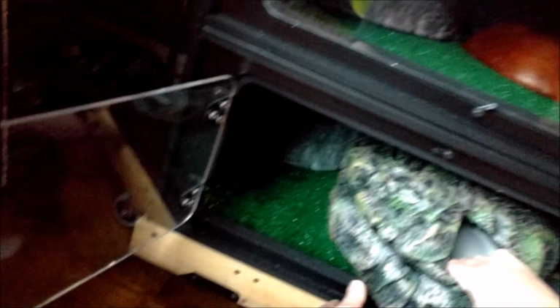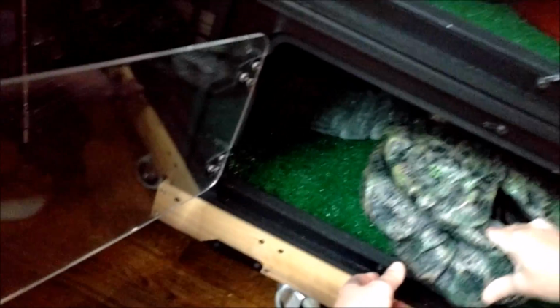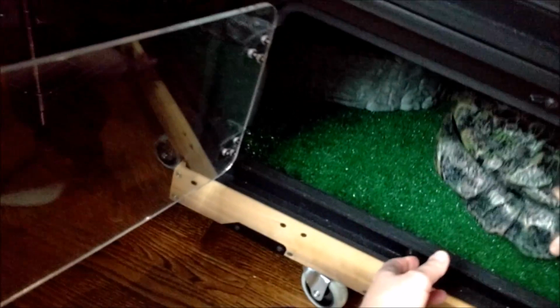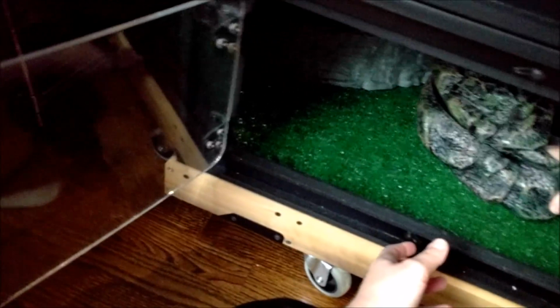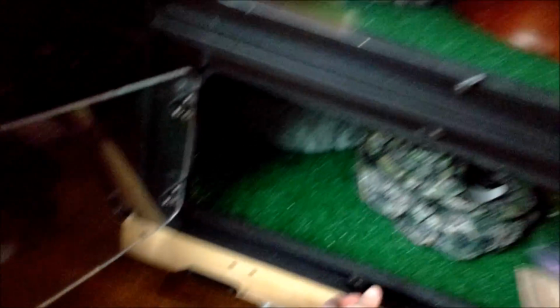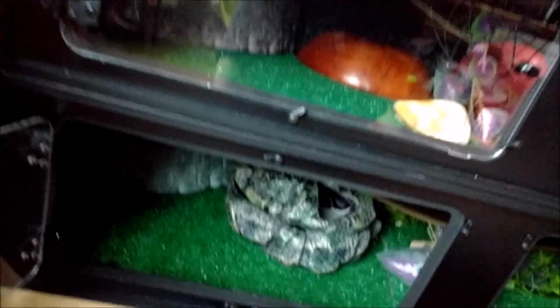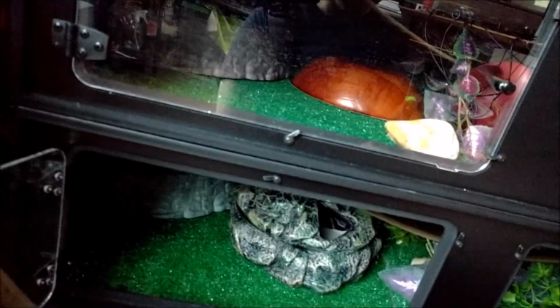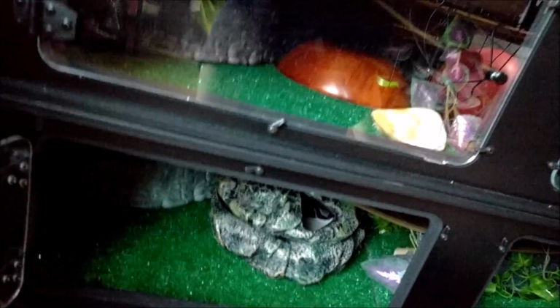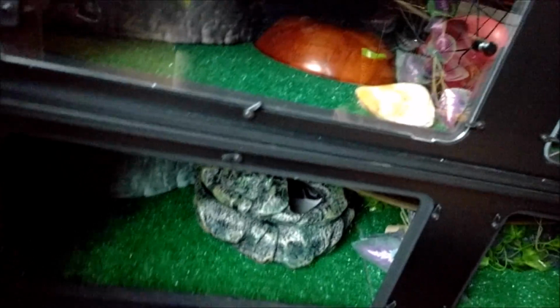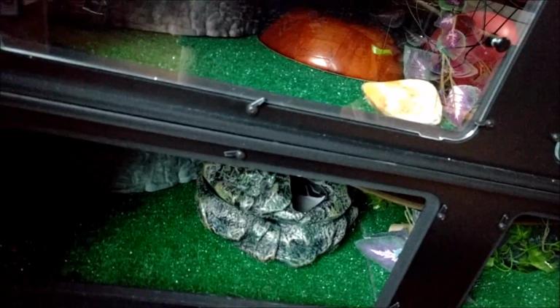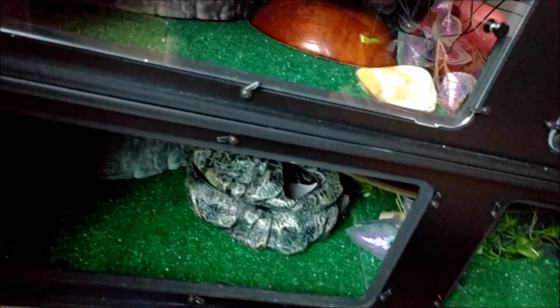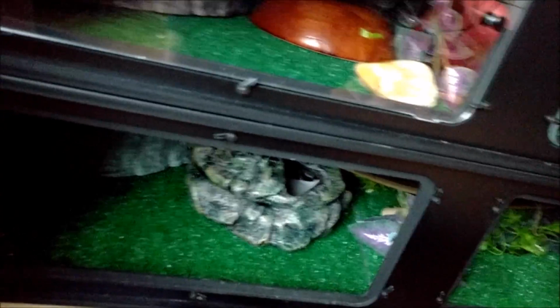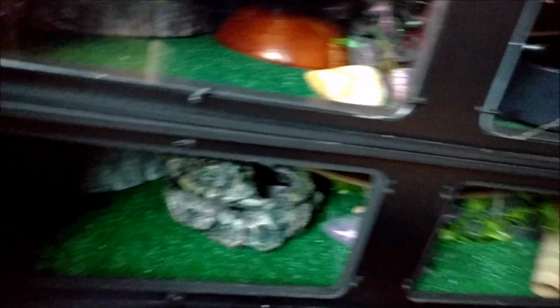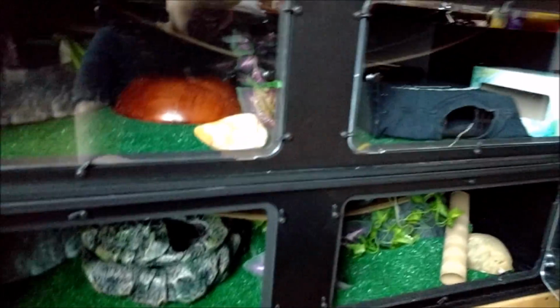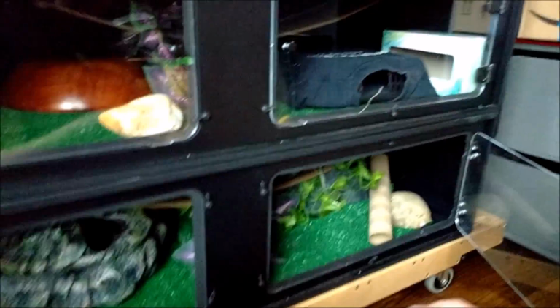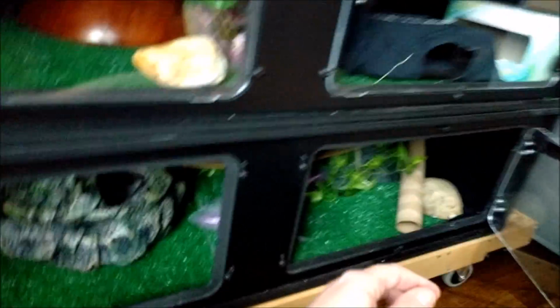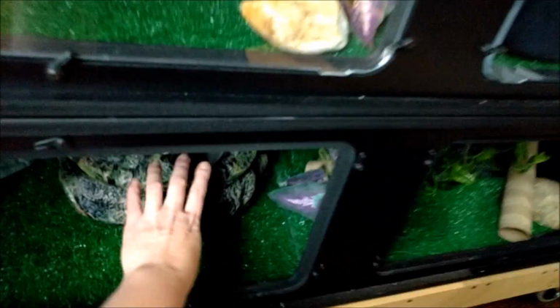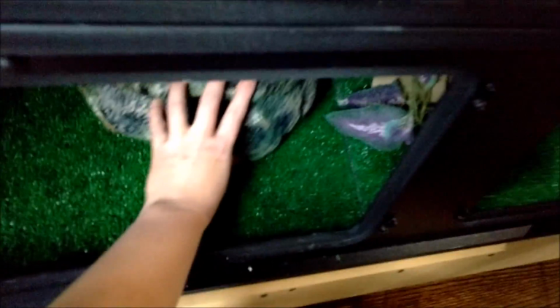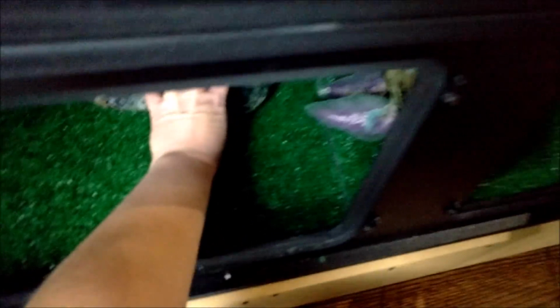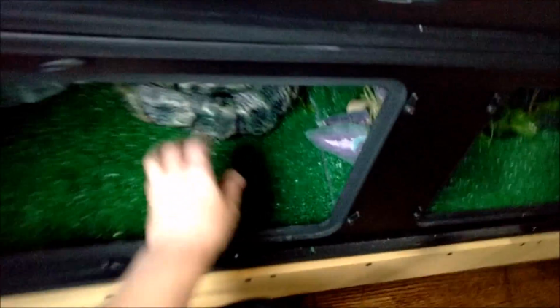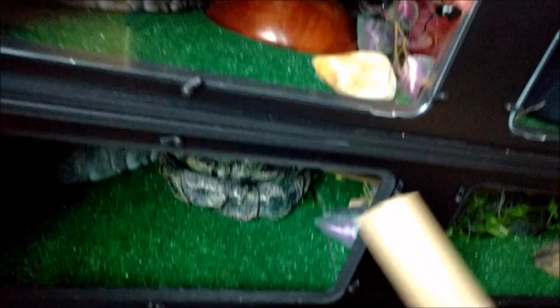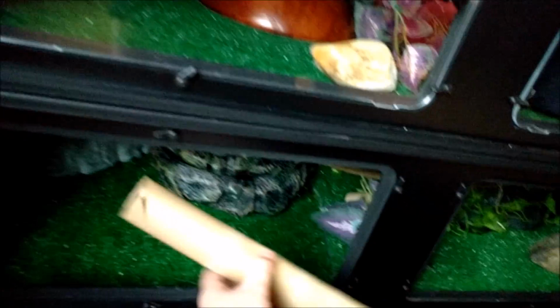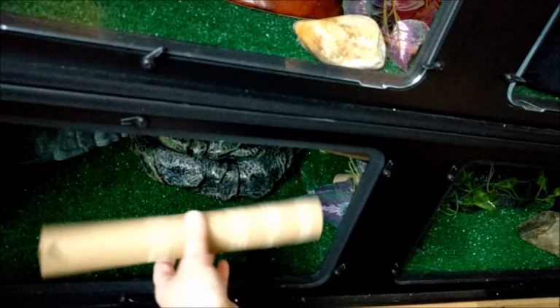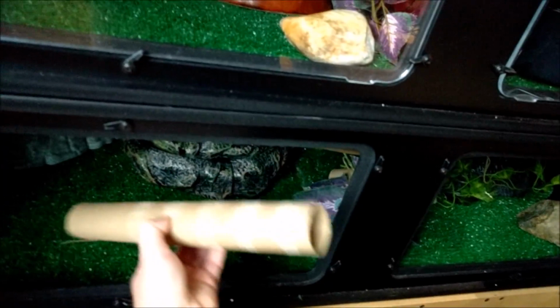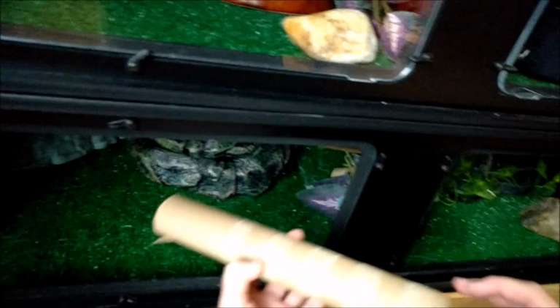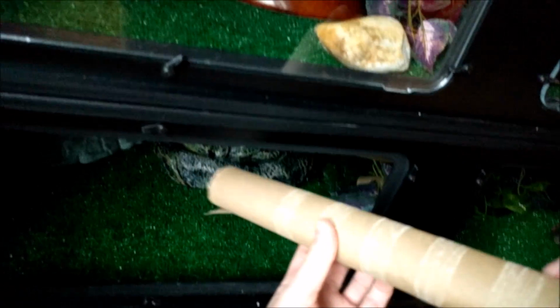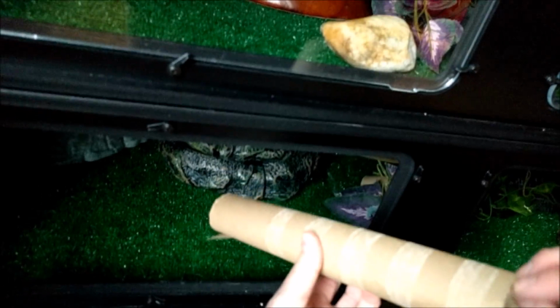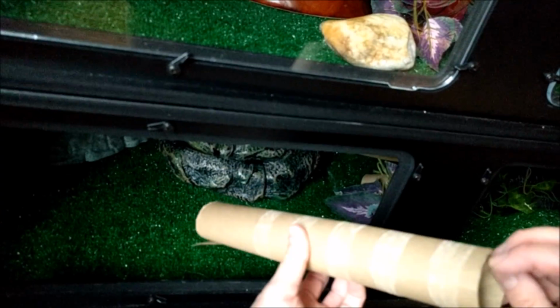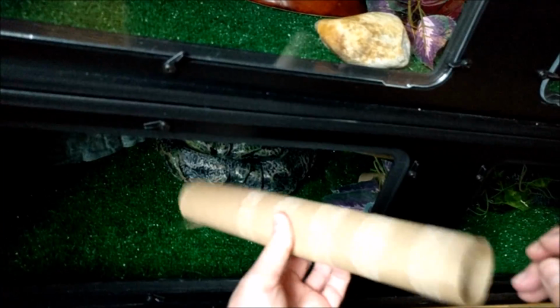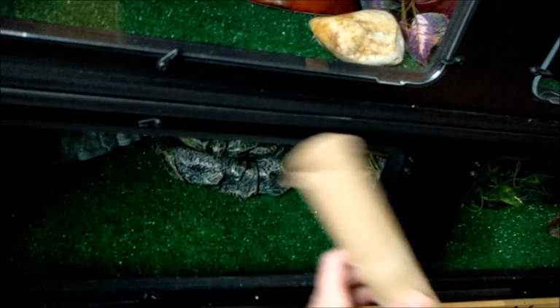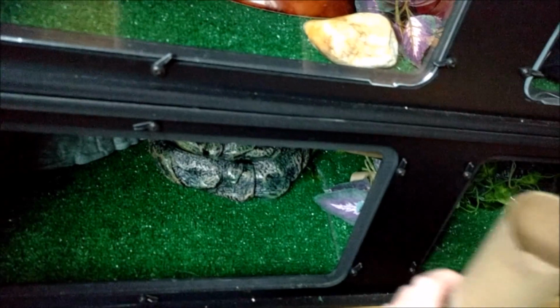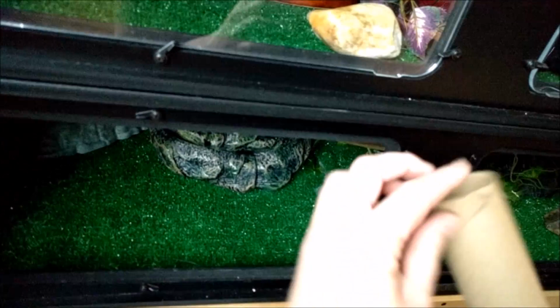She likes peeing in her home as snakes do, so I end up changing the paper towels whenever she does that, and that works for us. Okay, I guess it's time for you to actually meet Miss Leeloo. I just gave her these fresh rolls so she hasn't crawled through them yet, but she likes doing it from time to time.